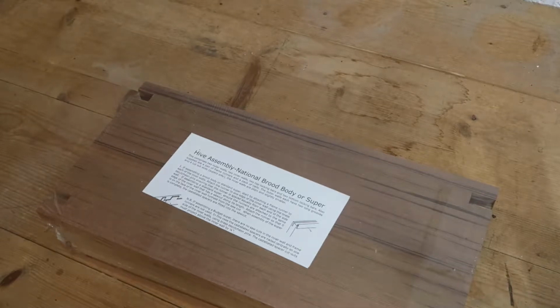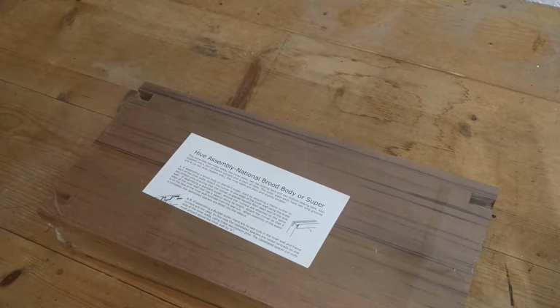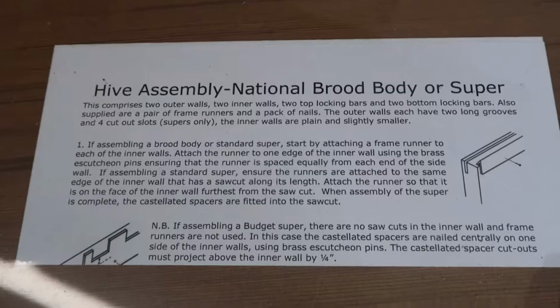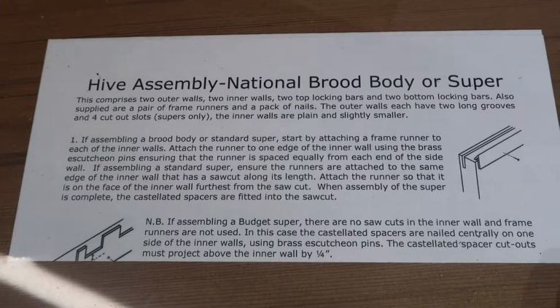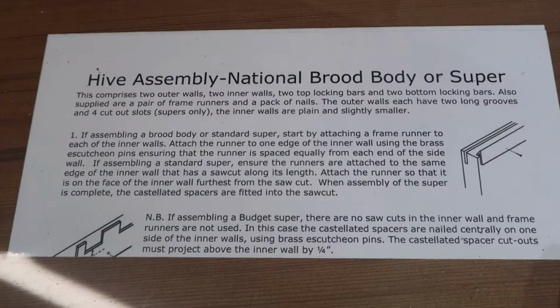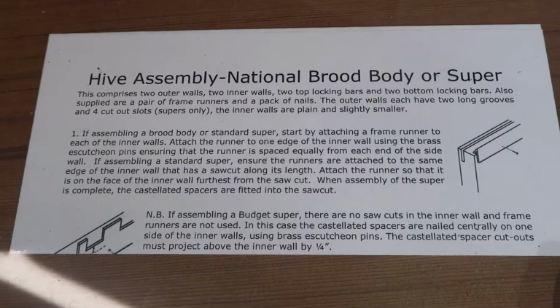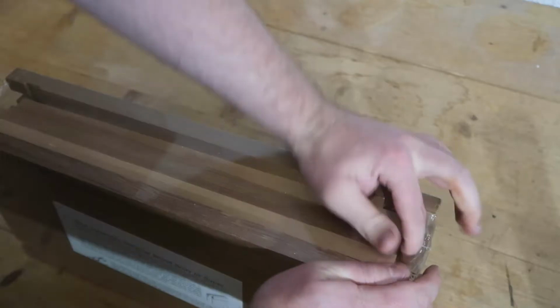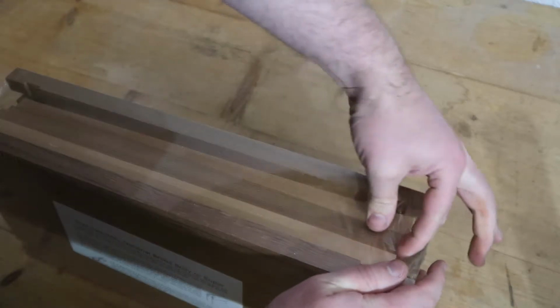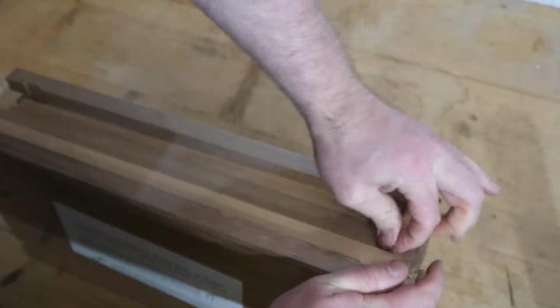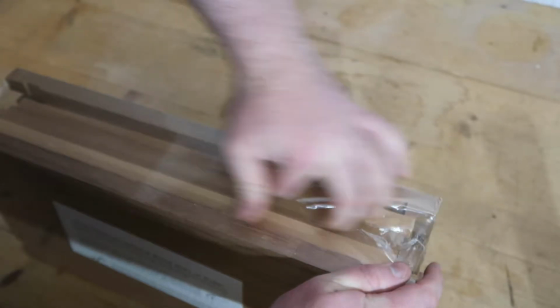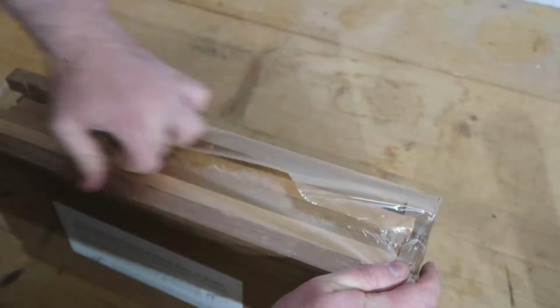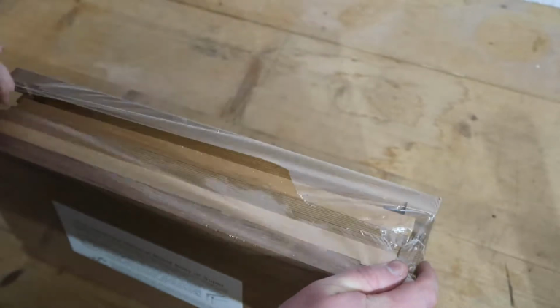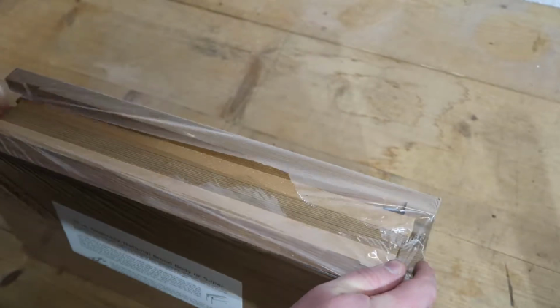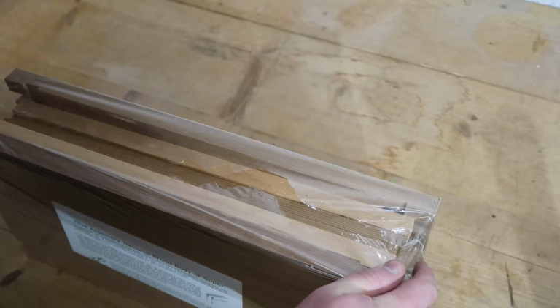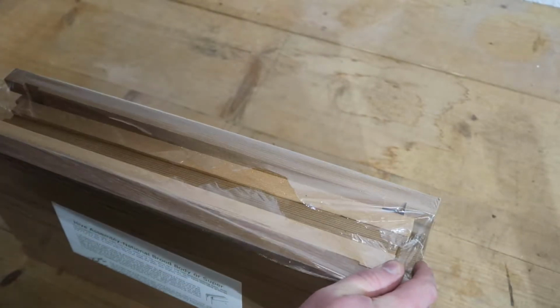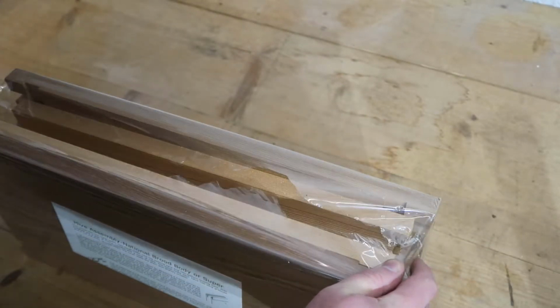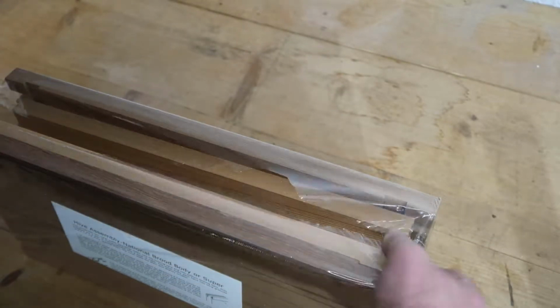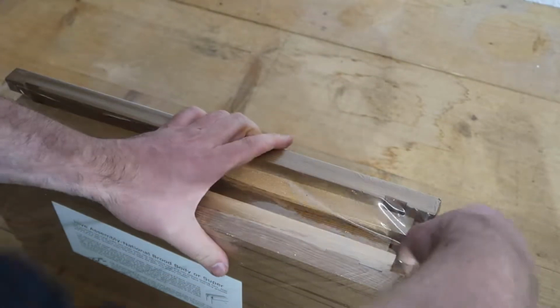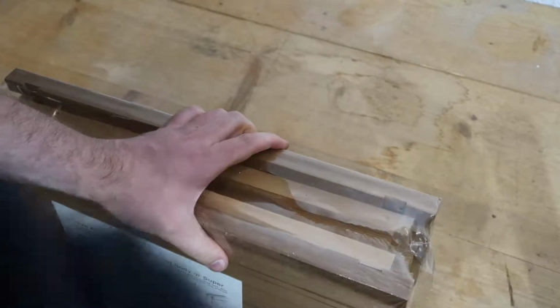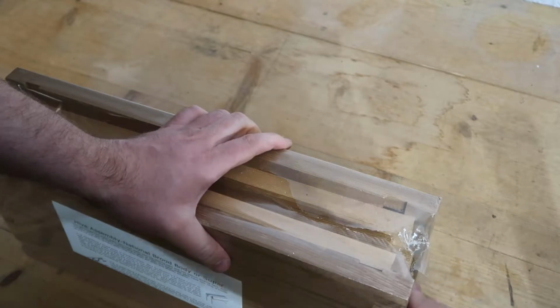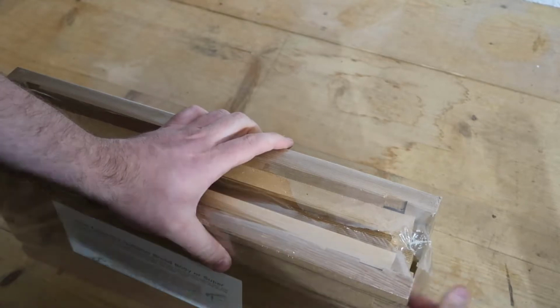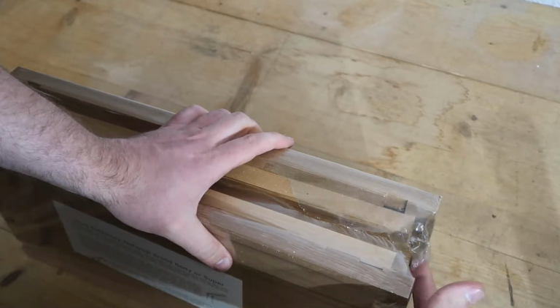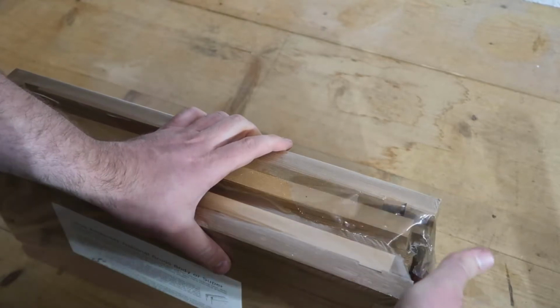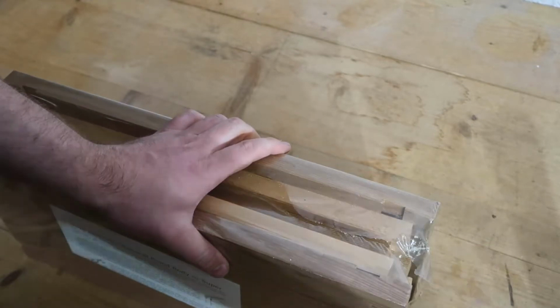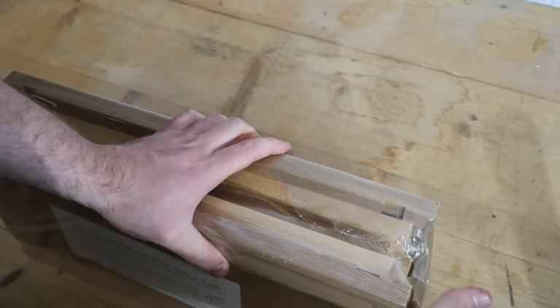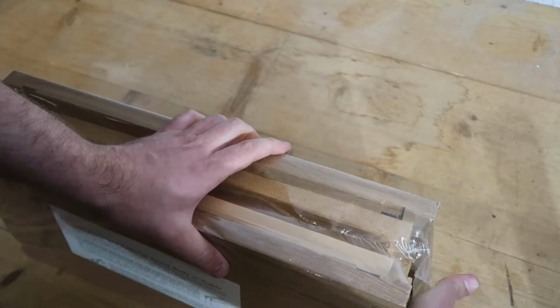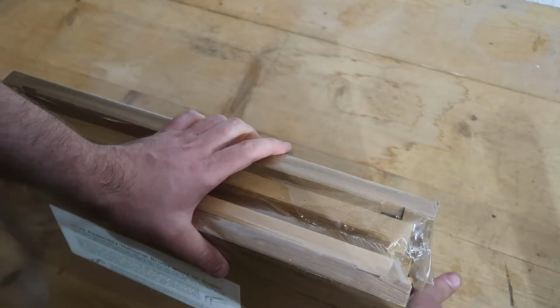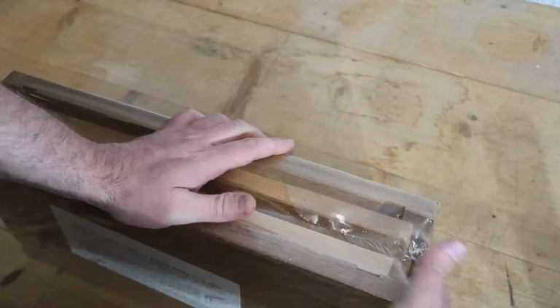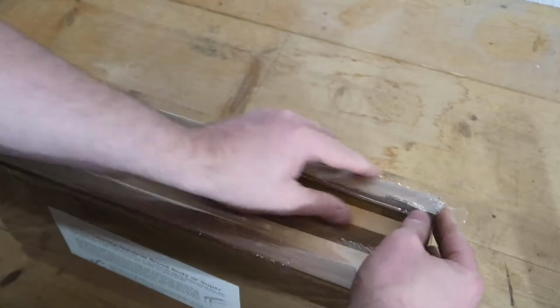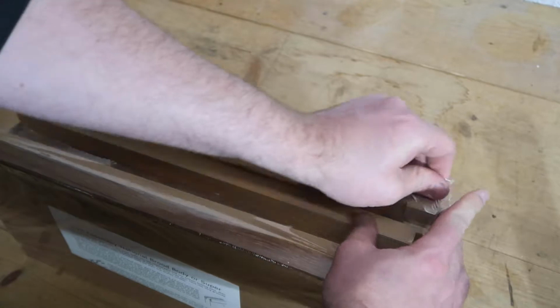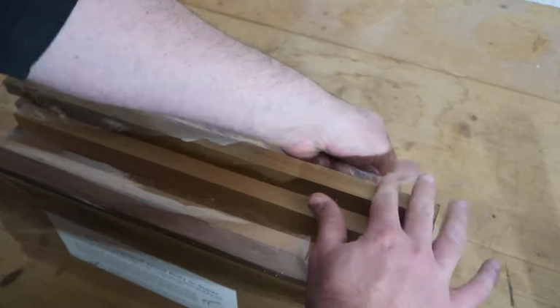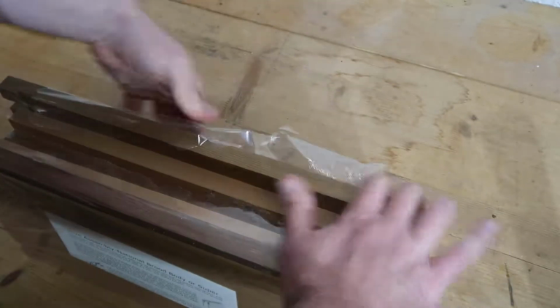Hello, this is a video of me making up a brood box for a national hive. The brood boxes and the supers are made up in the same manner, the only difference is the depth of them.